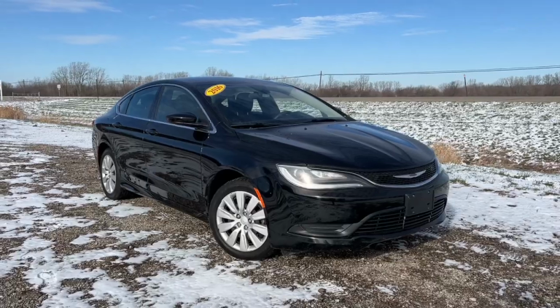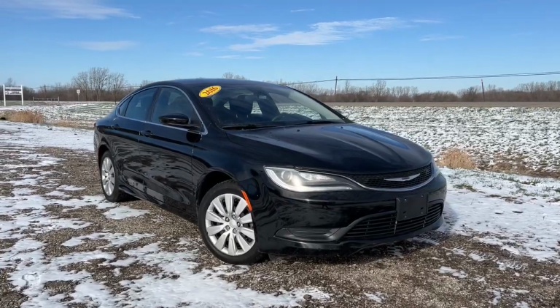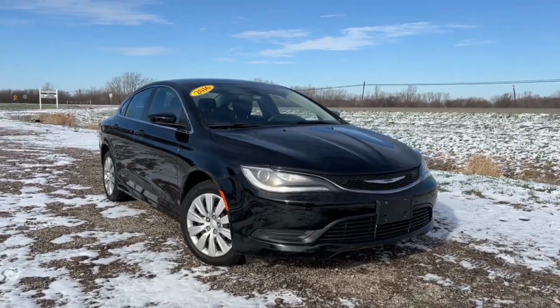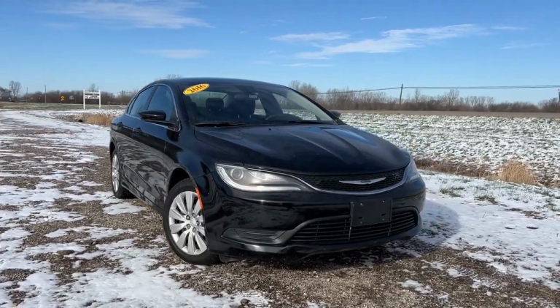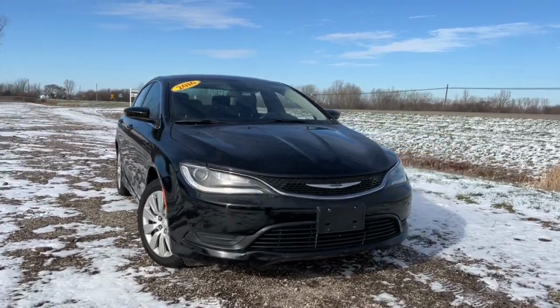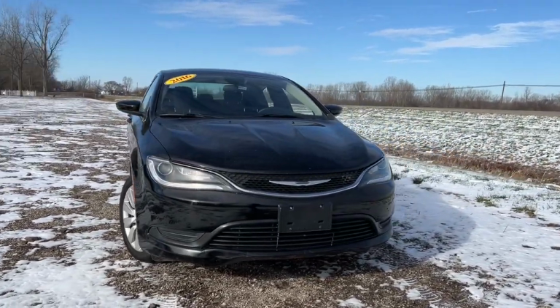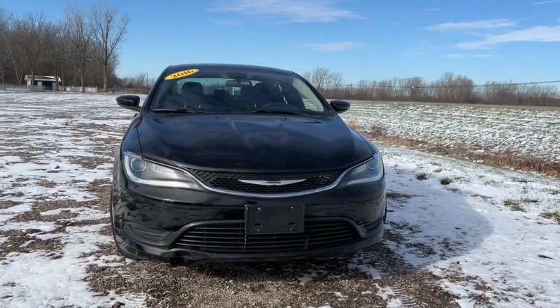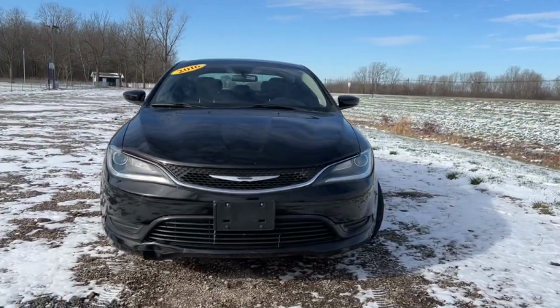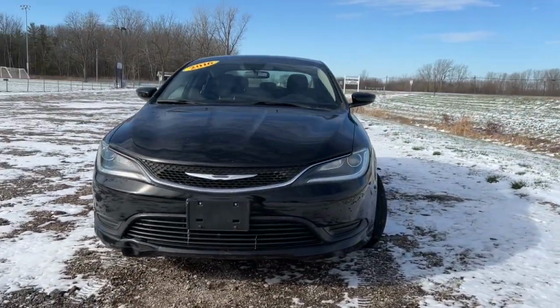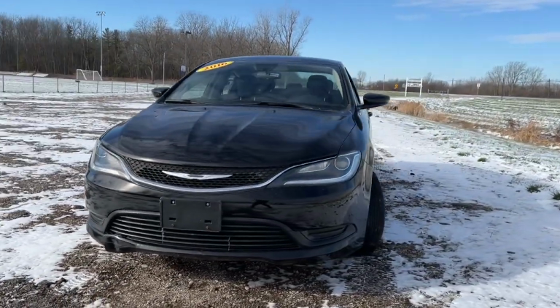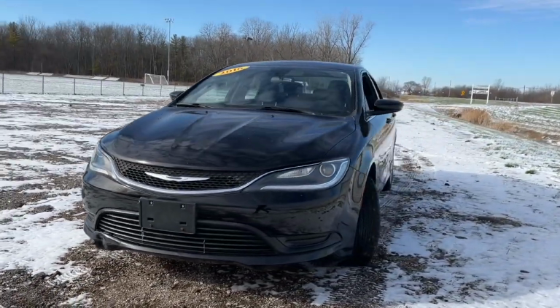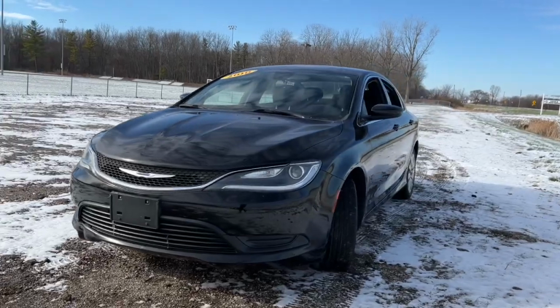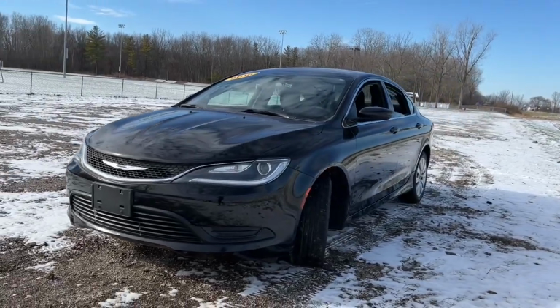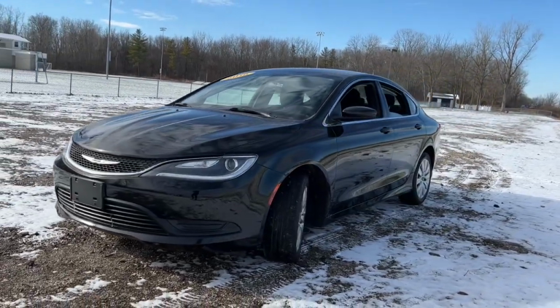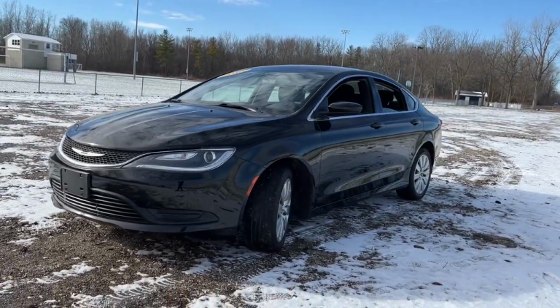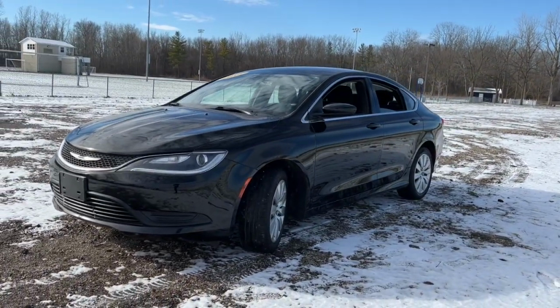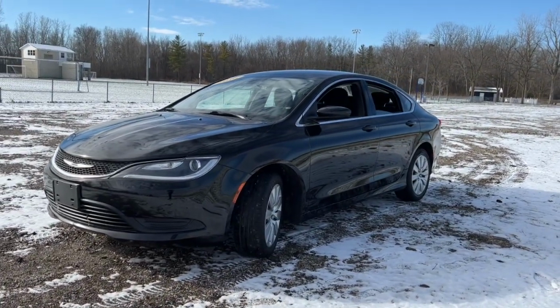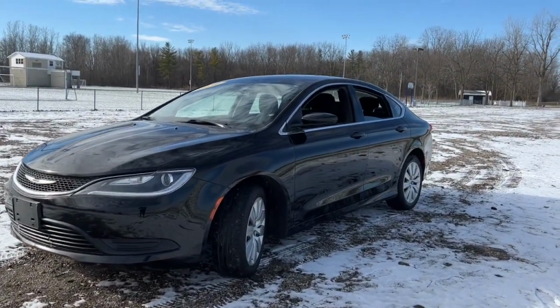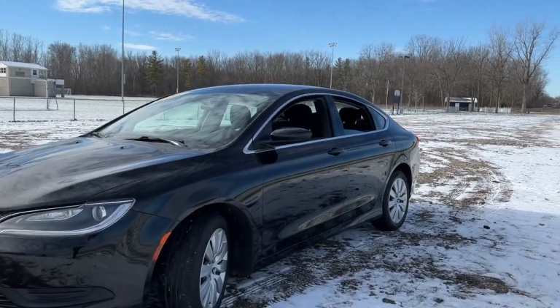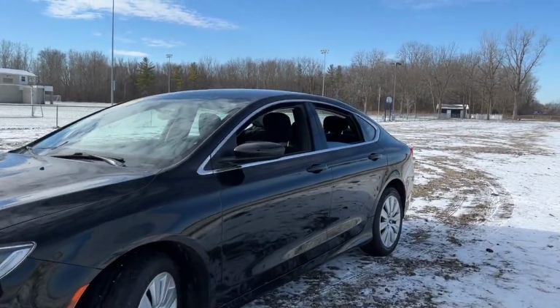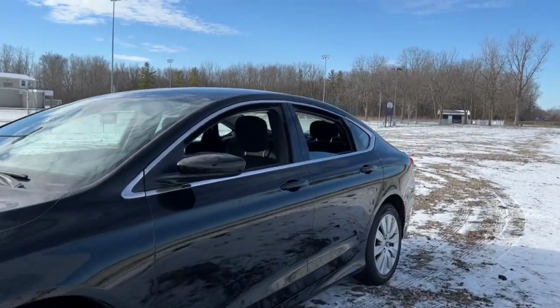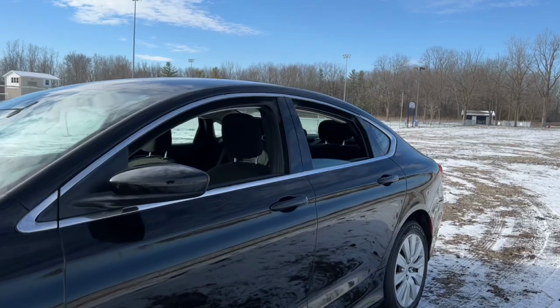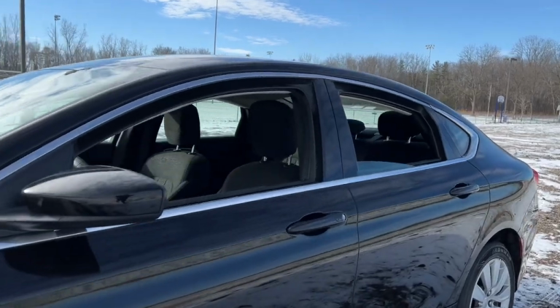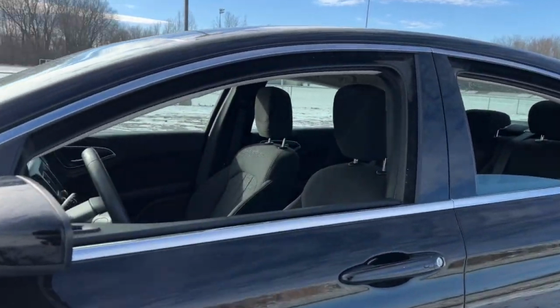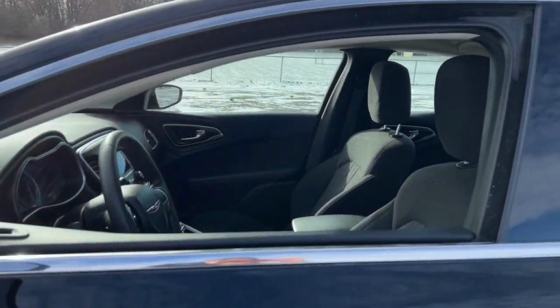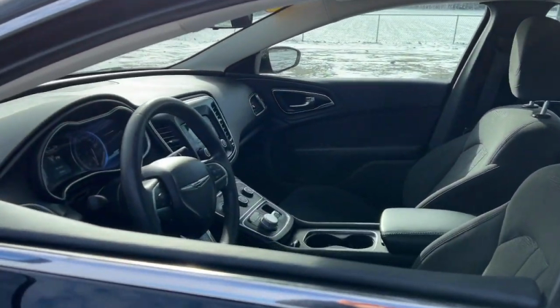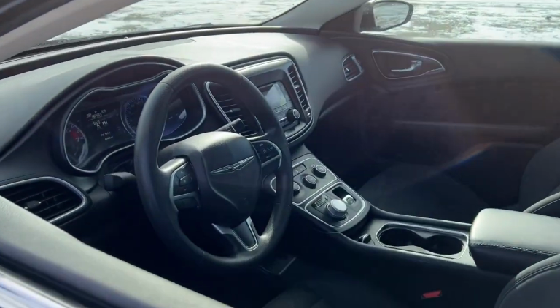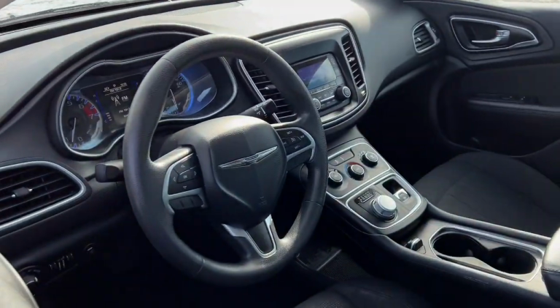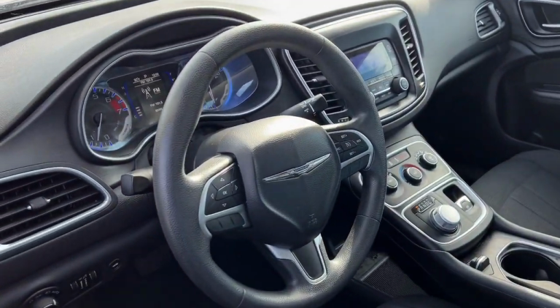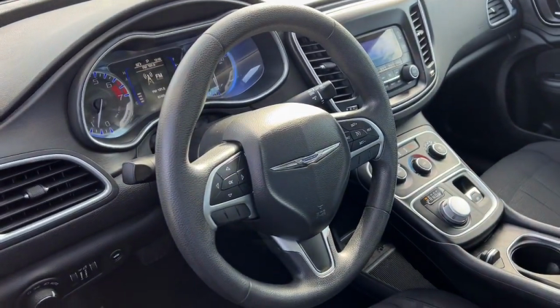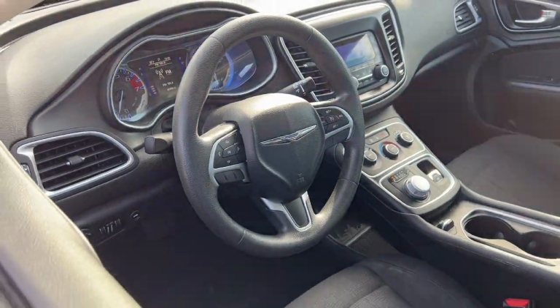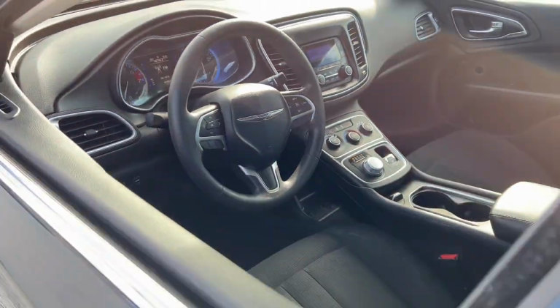You'll have love at first sight with the 2016 Chrysler 200. With less than 90,000 miles on the odometer, this vehicle stands out from the rest. Here's a good-looking 200 that's ready to be your new daily driver.